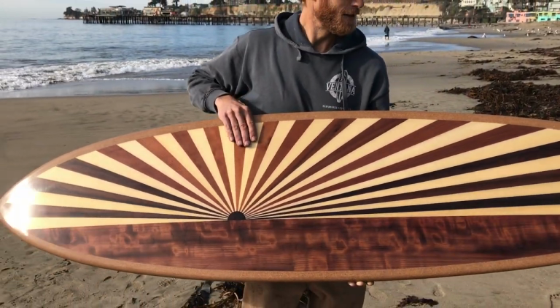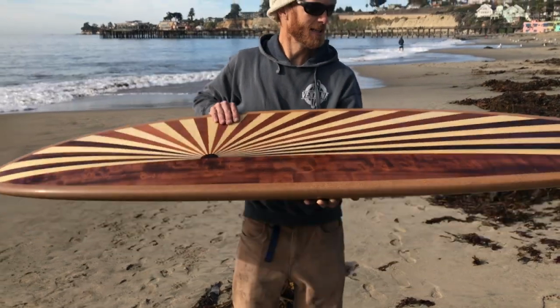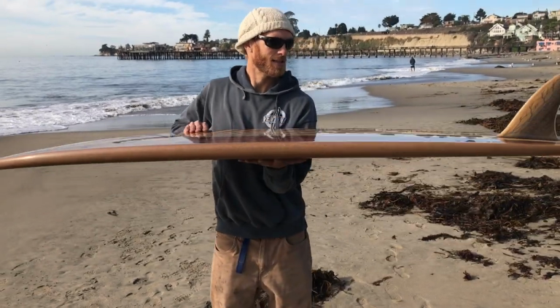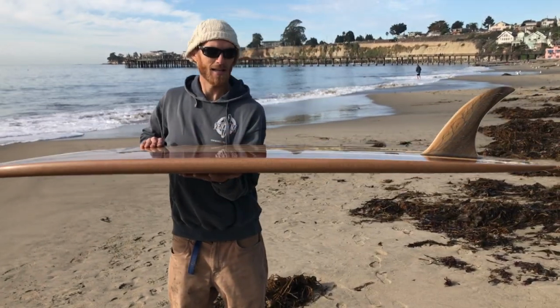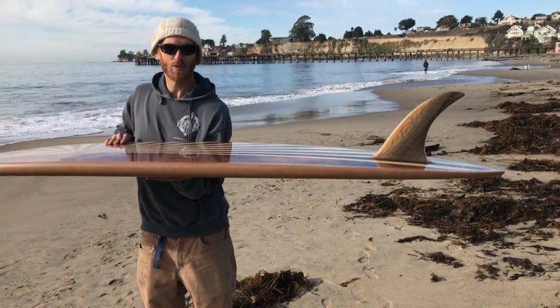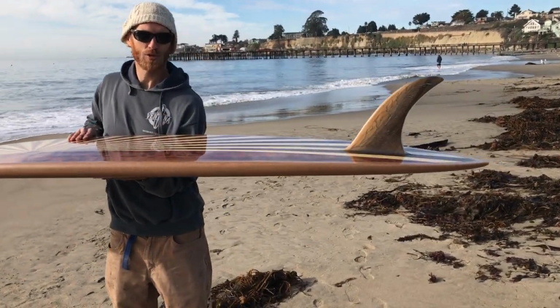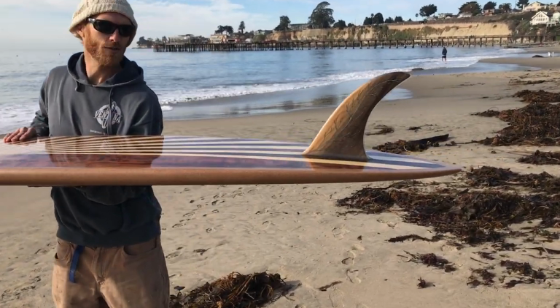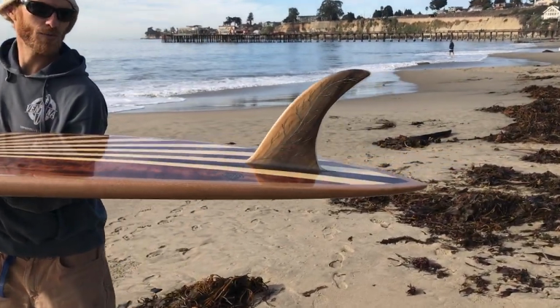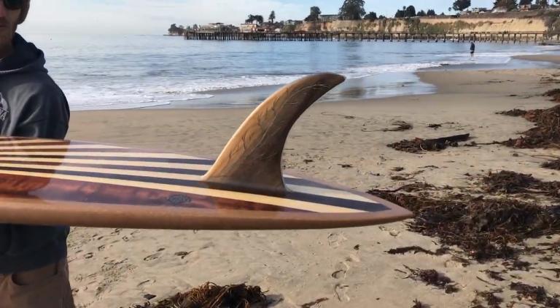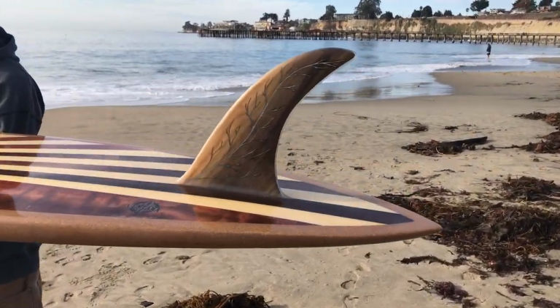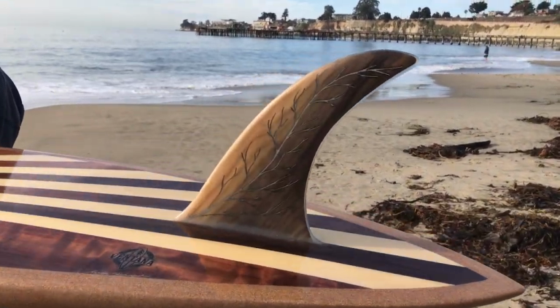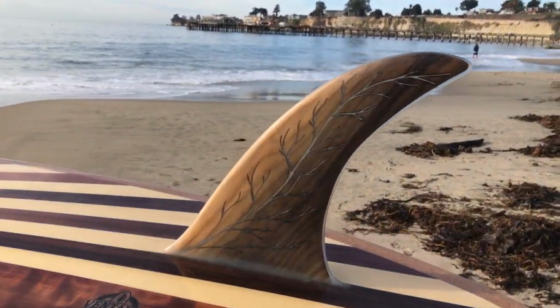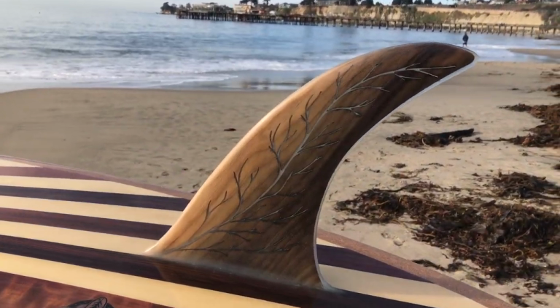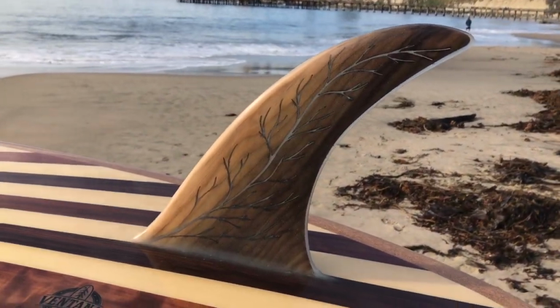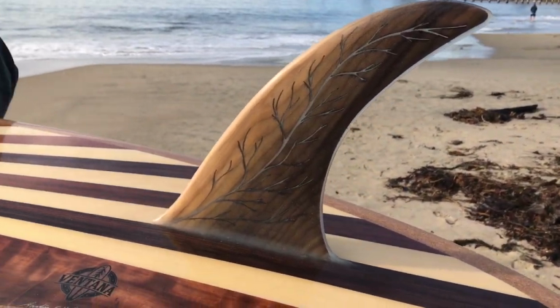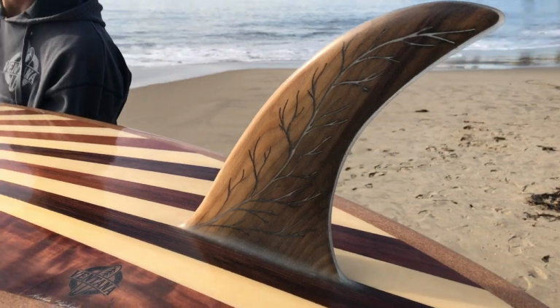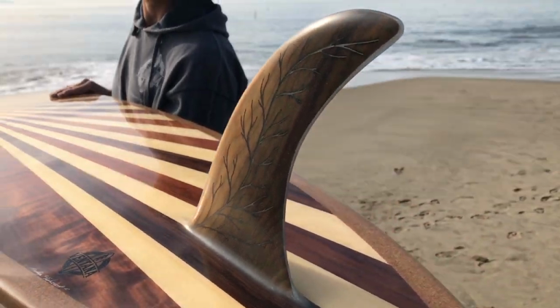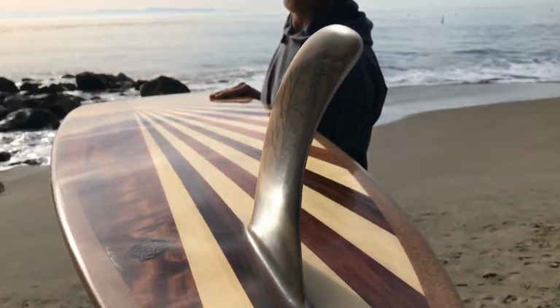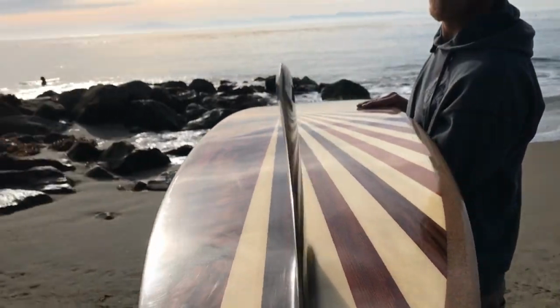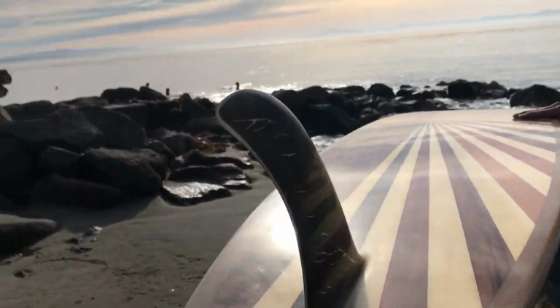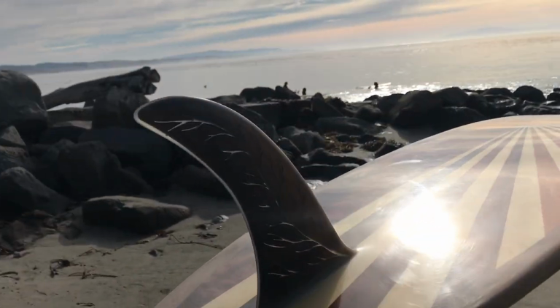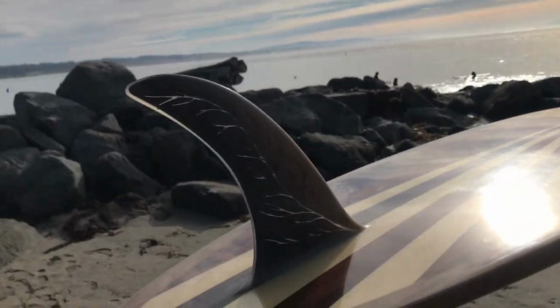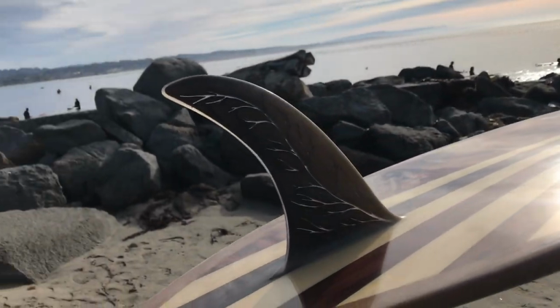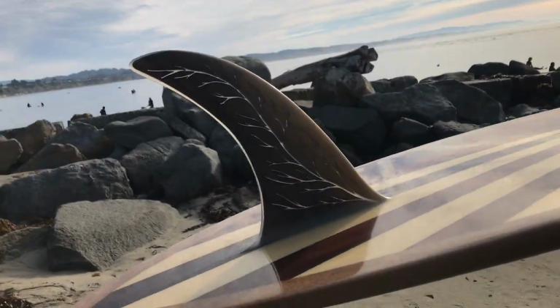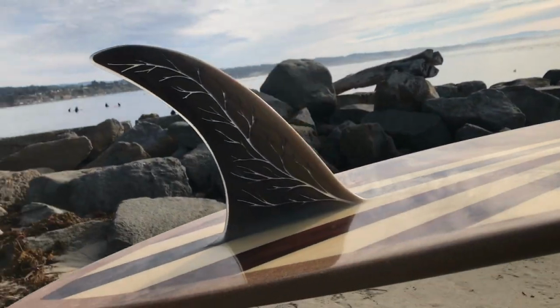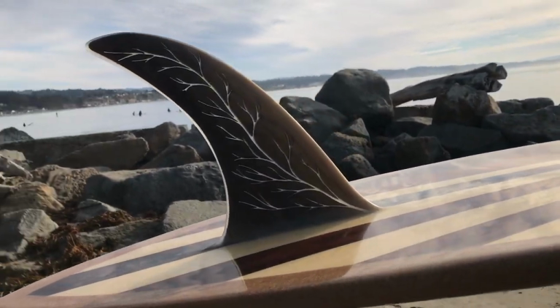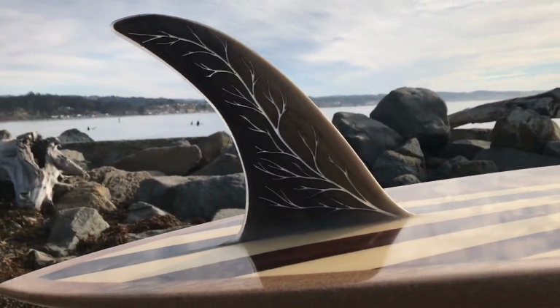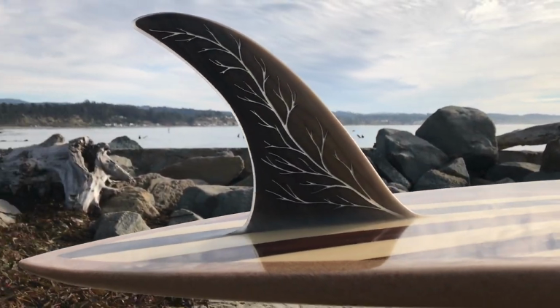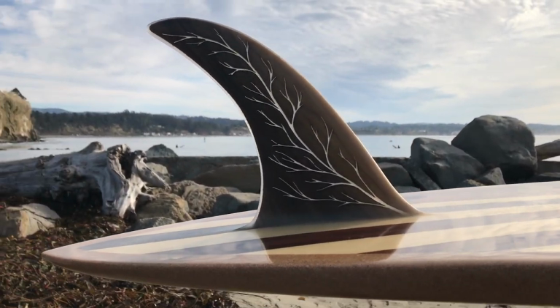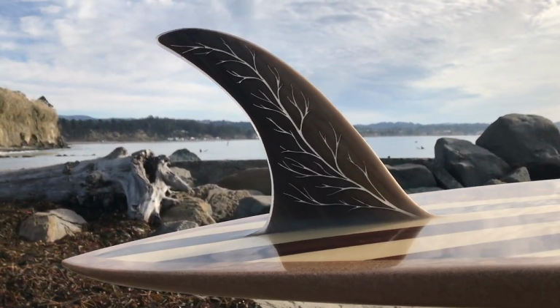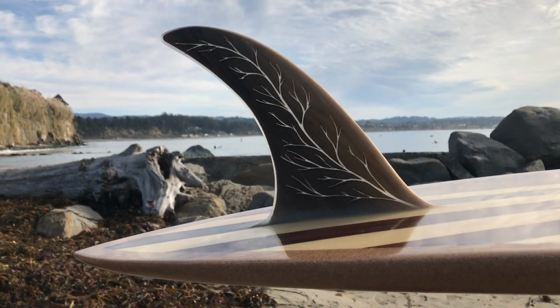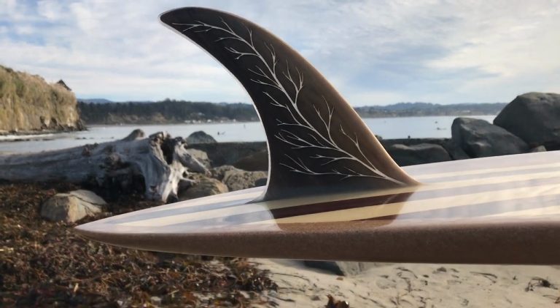Finally, a nice beautiful single fin with the roots cut out, translucent fill — and that's also Douglas fir from the Western Flyer, the boat John Steinbeck took through the Sea of Cortez.